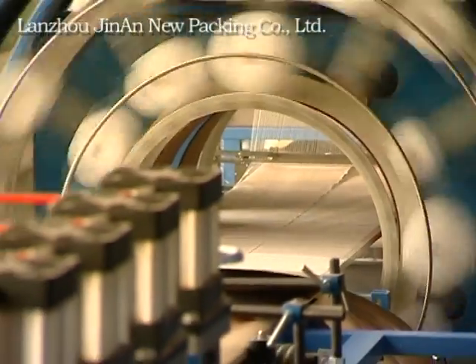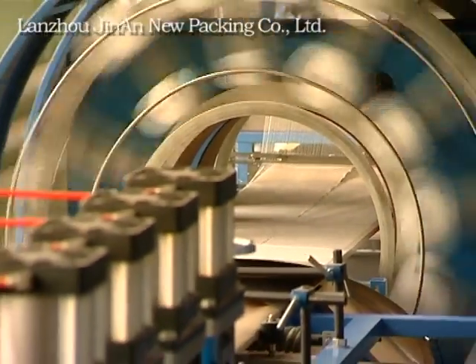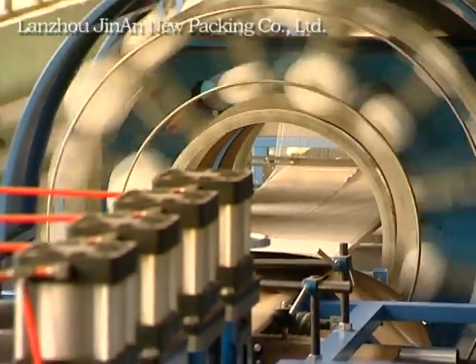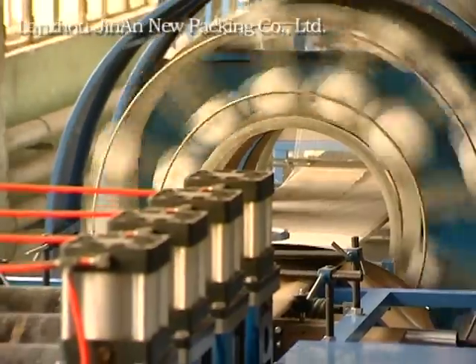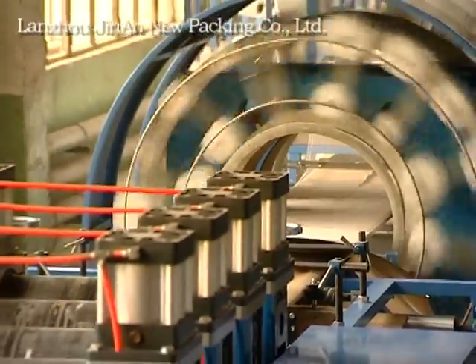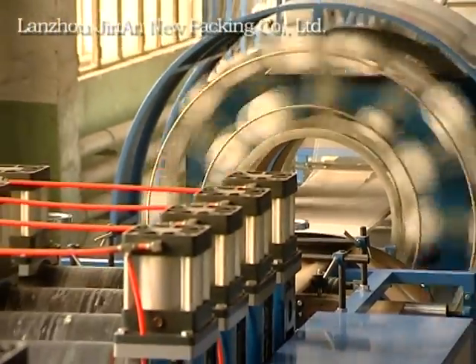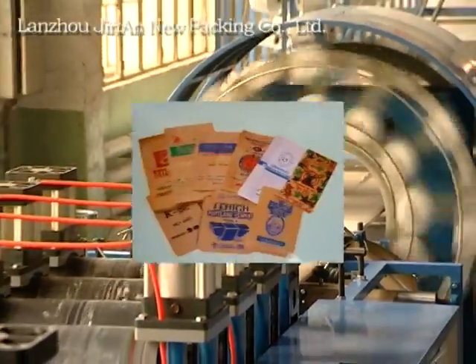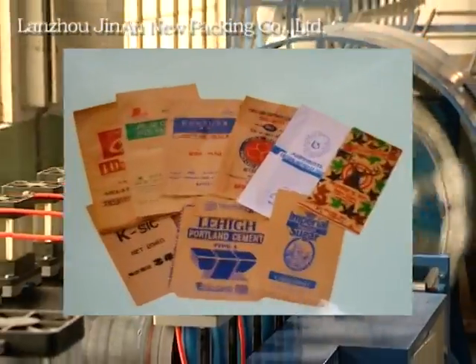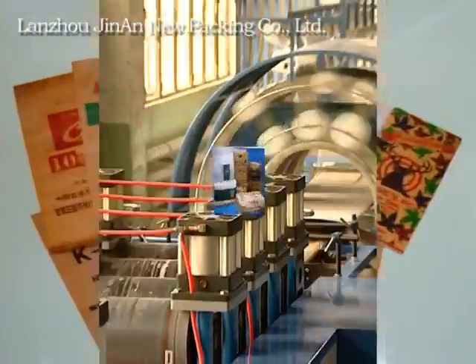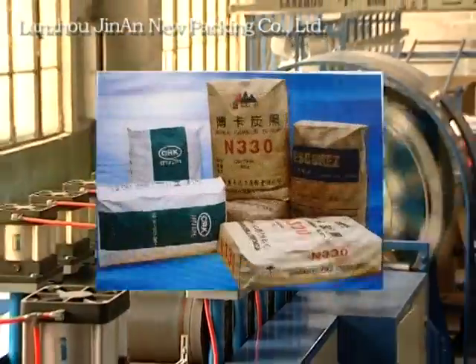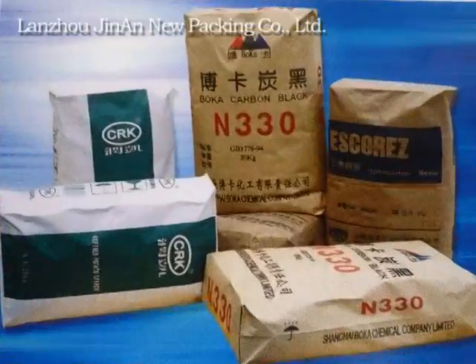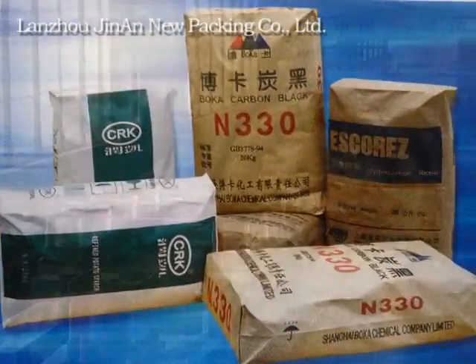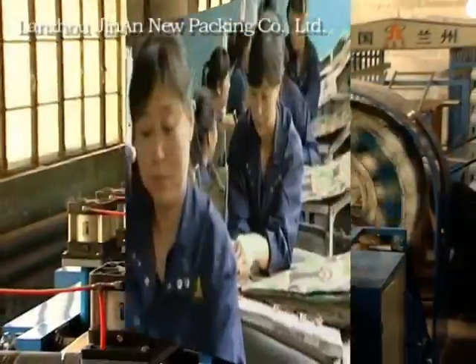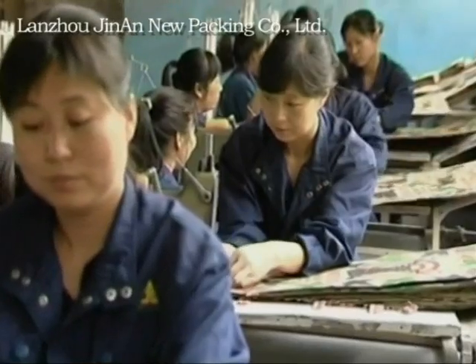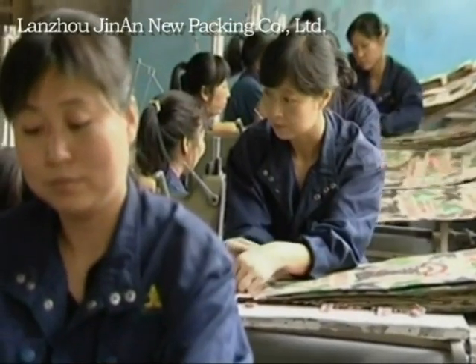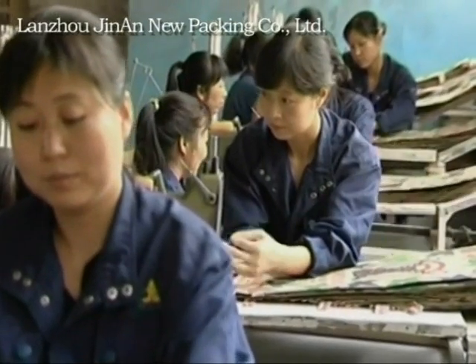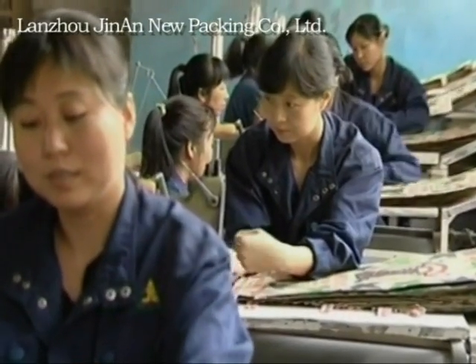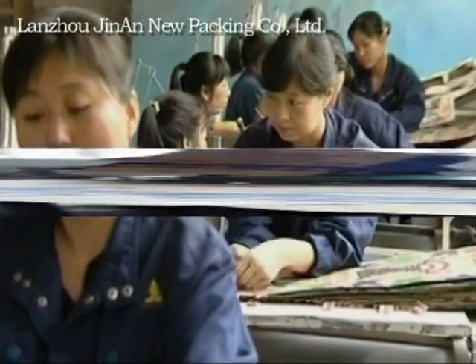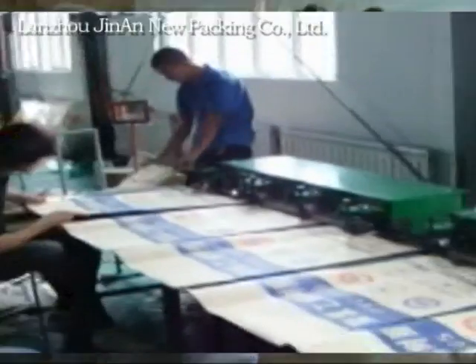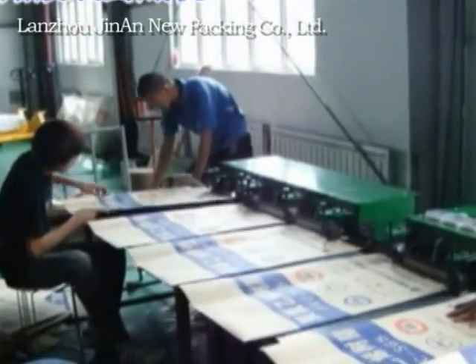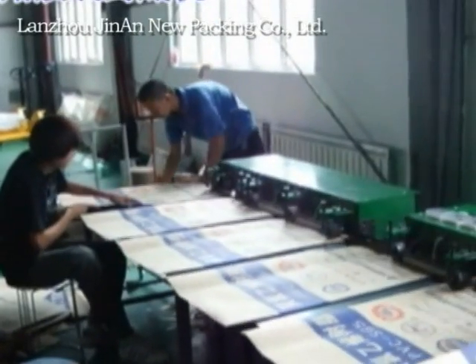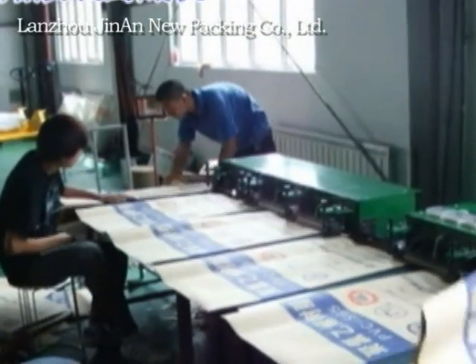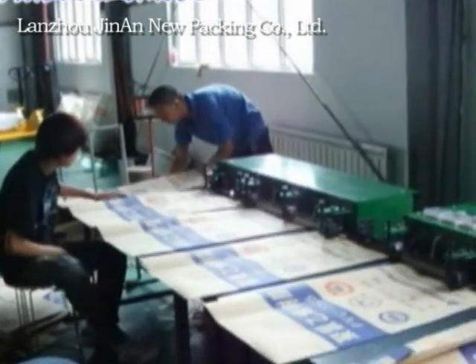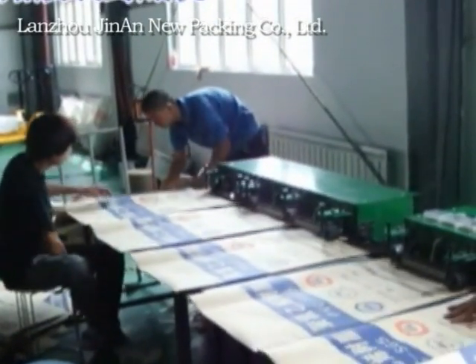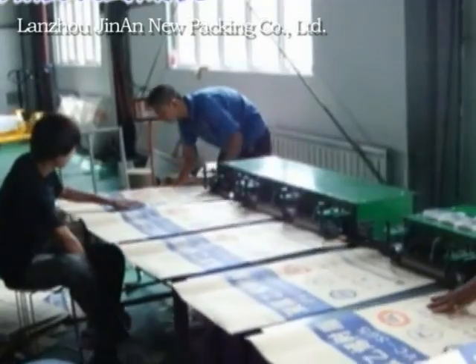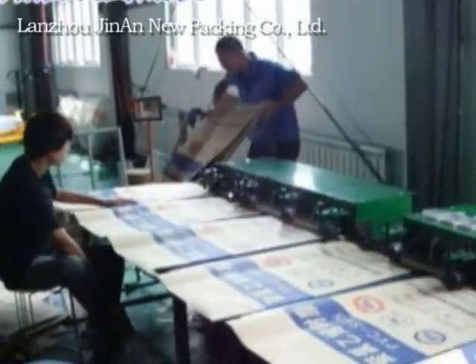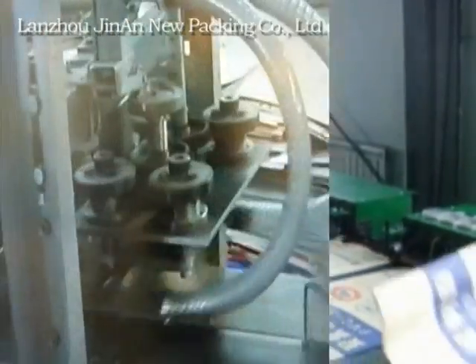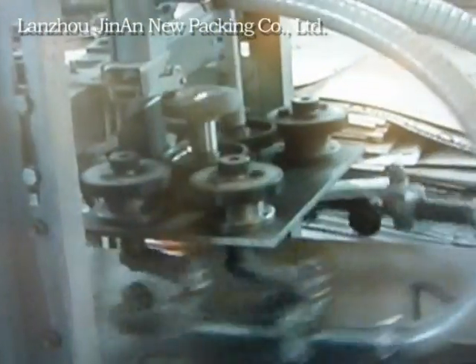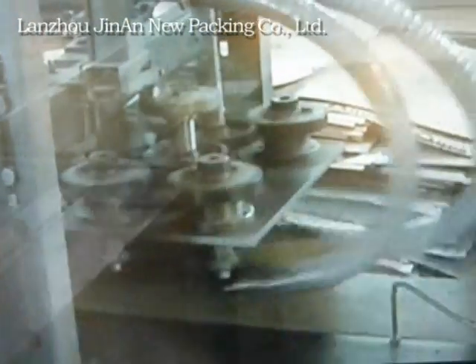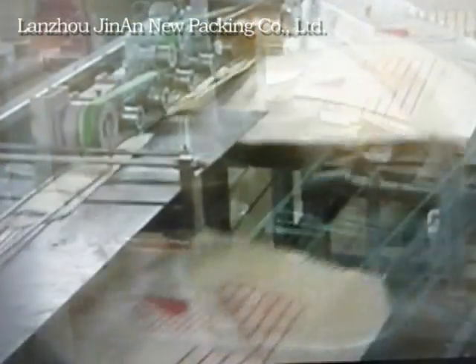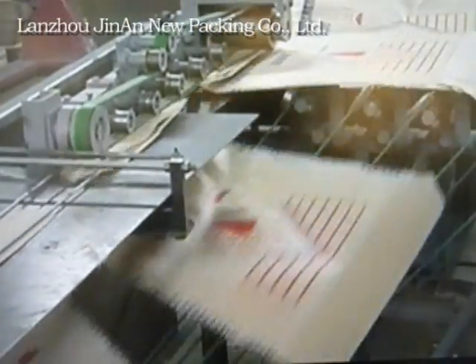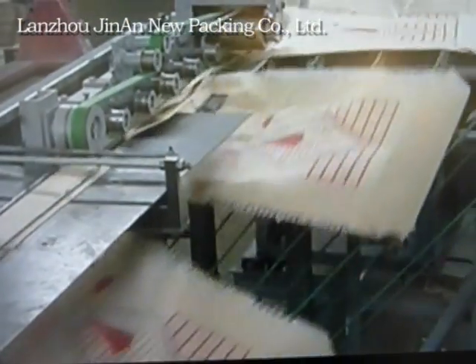This machine also can produce bottom sewn bags and bottom pasted bags. Sew bottom by industrial bag sewing machine. Paste bottom by industrial bag pasting machine.